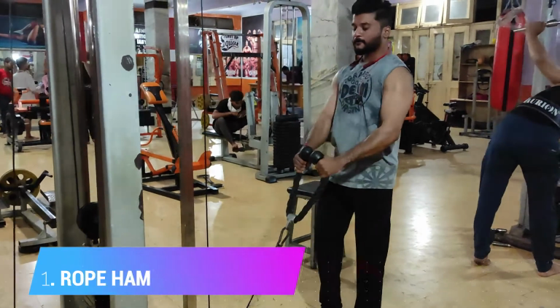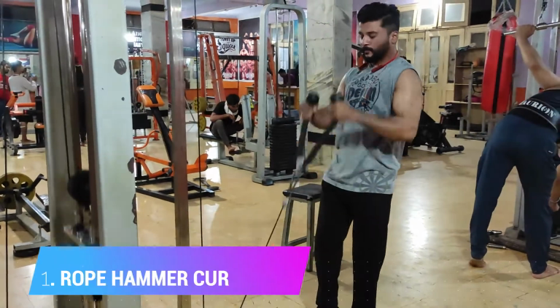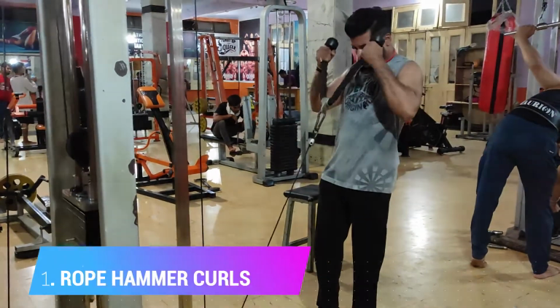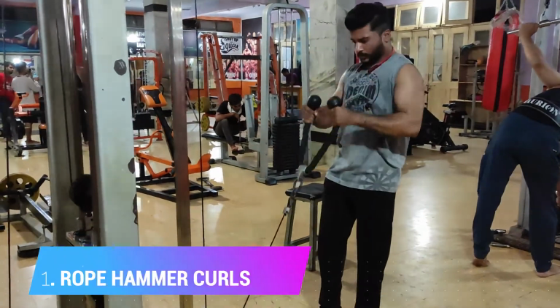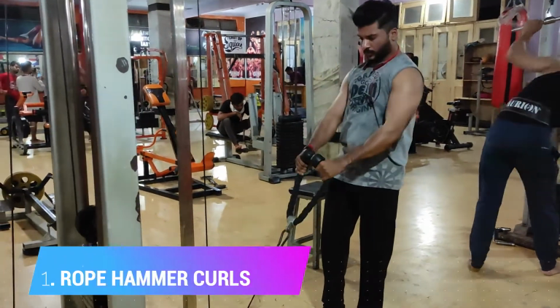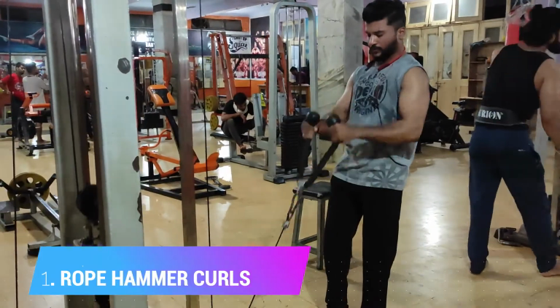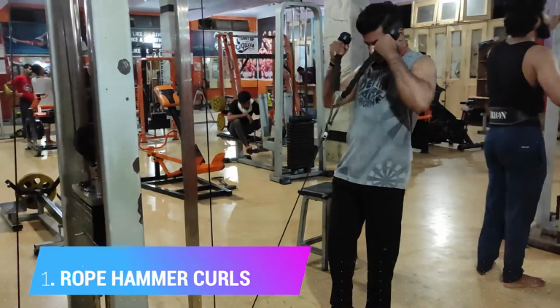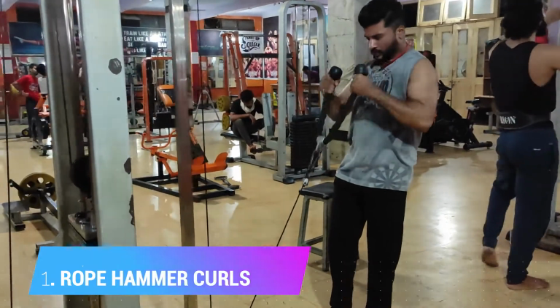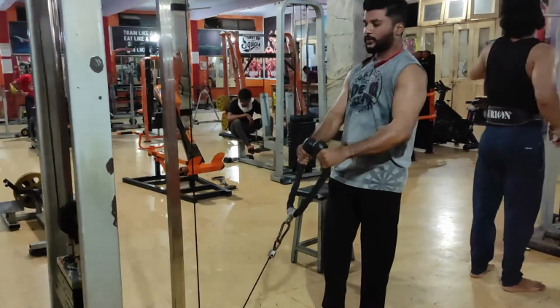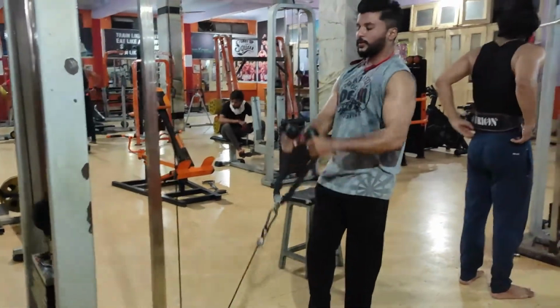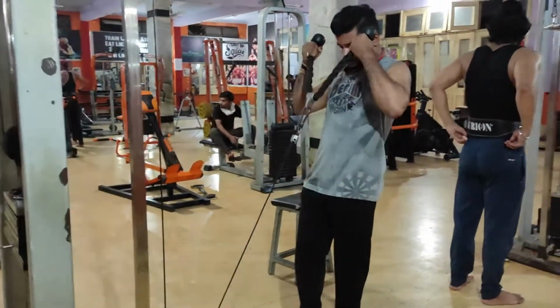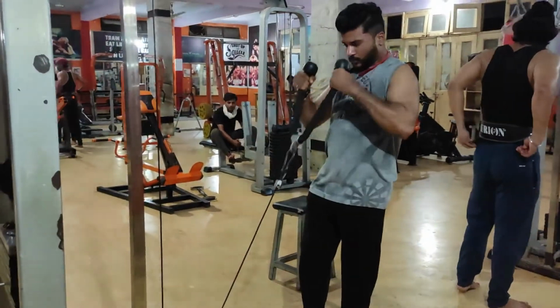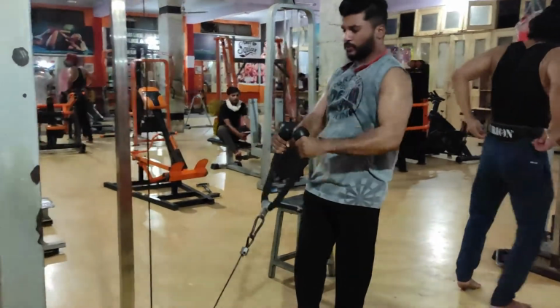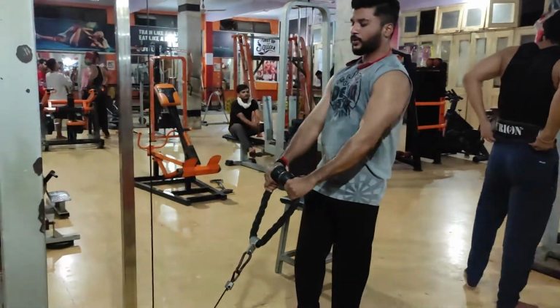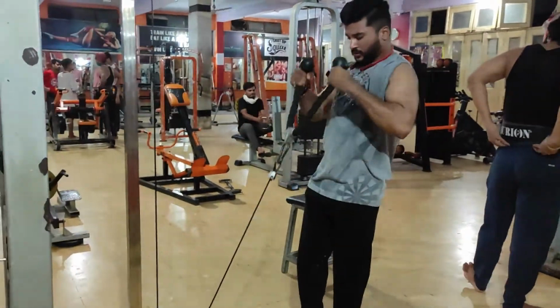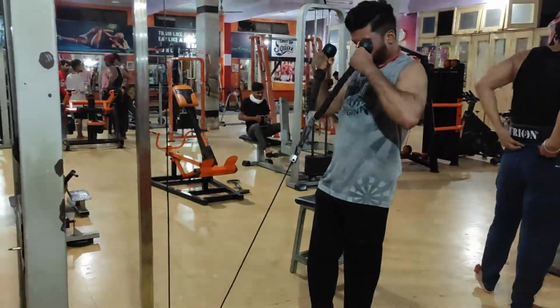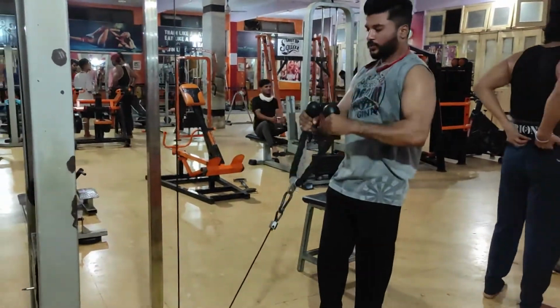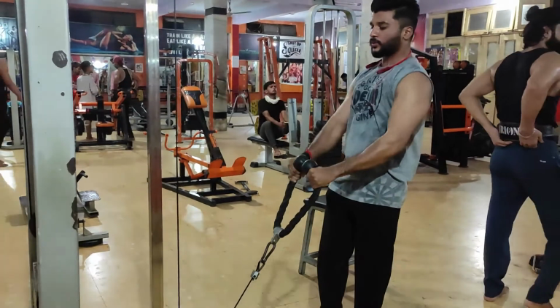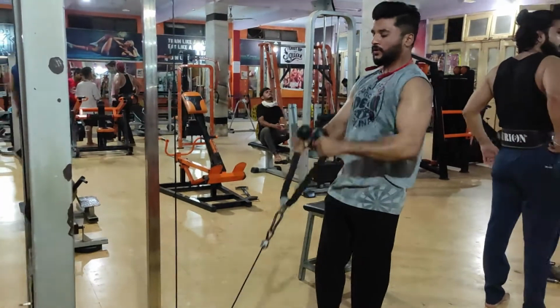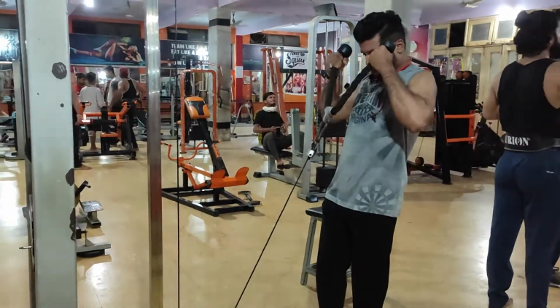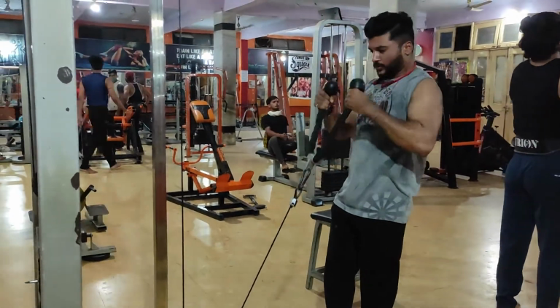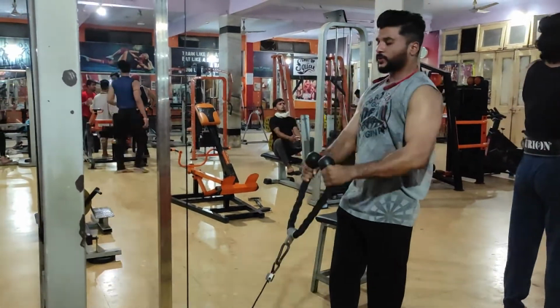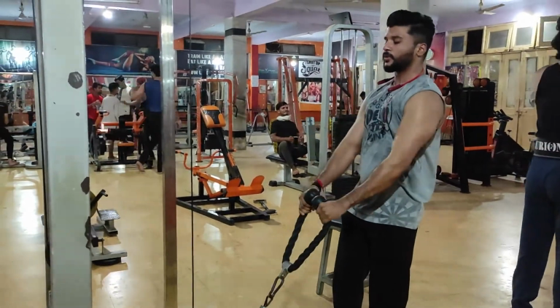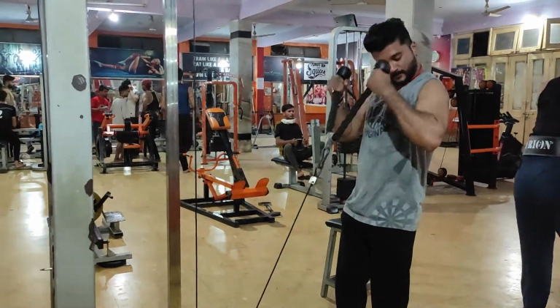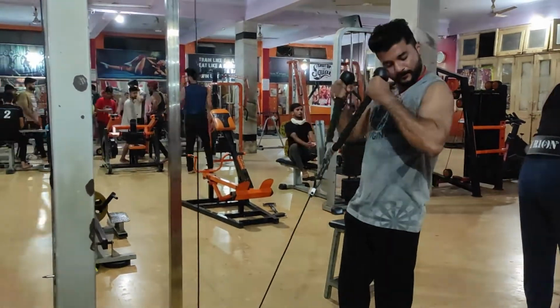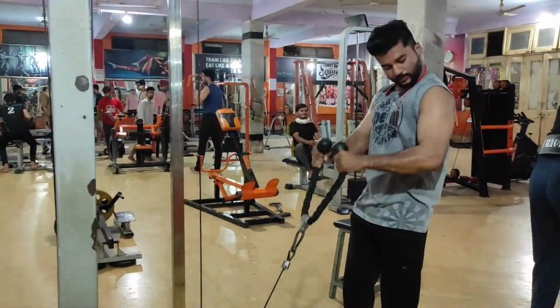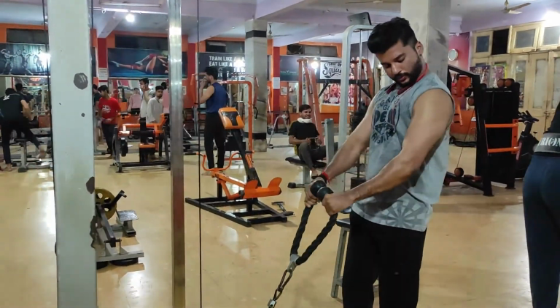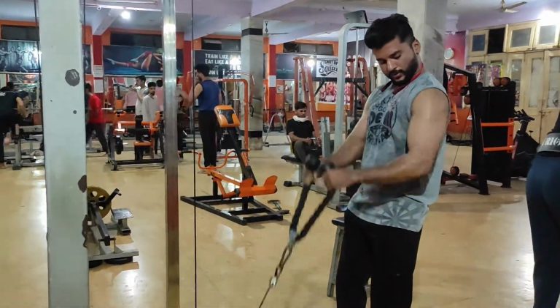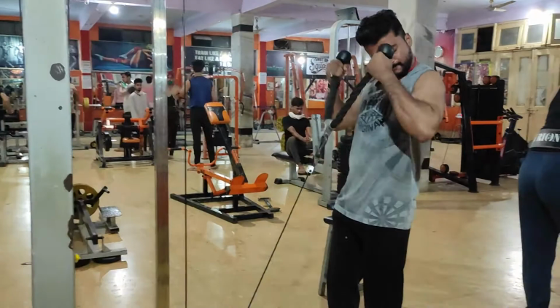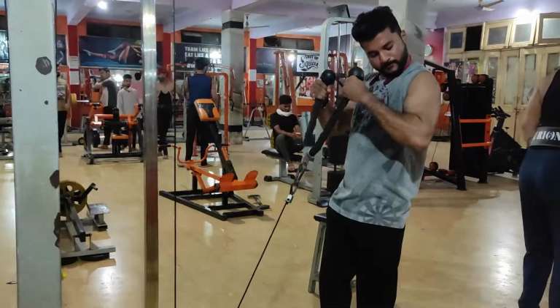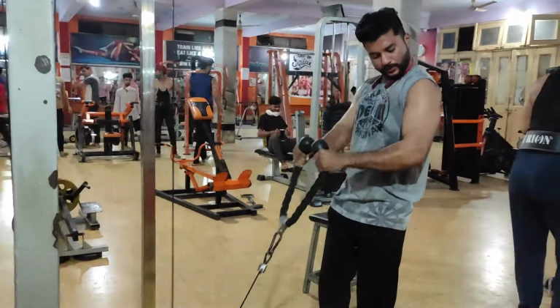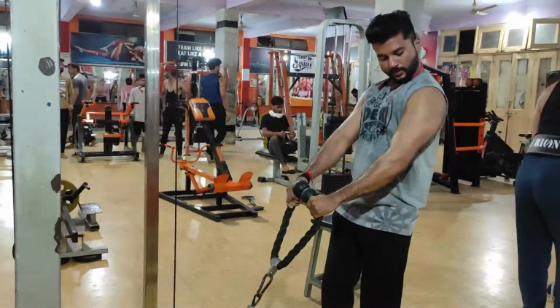Today is our biceps and triceps day. The first exercise will be rope hammer curls, which will be 4 sets. The first set will be a warm-up set, which will be 30 repetitions.